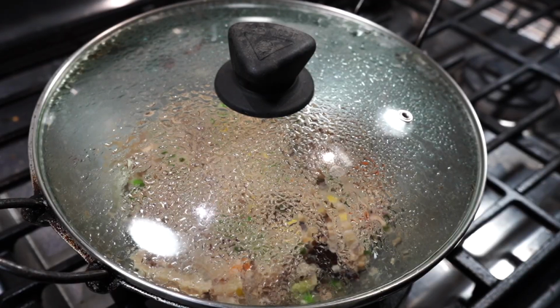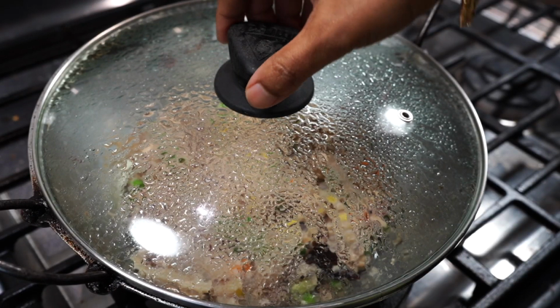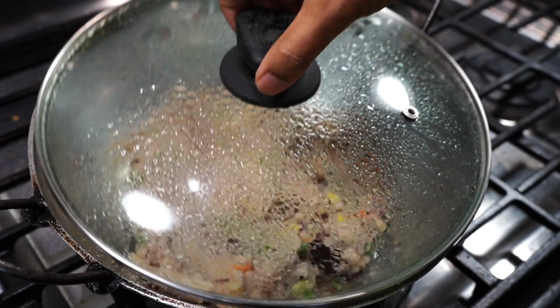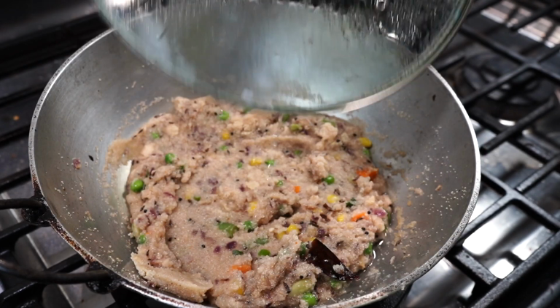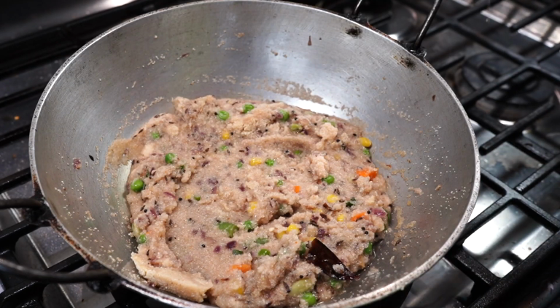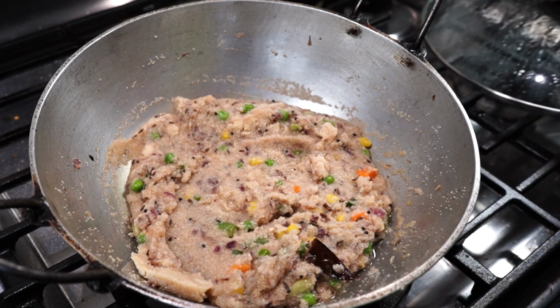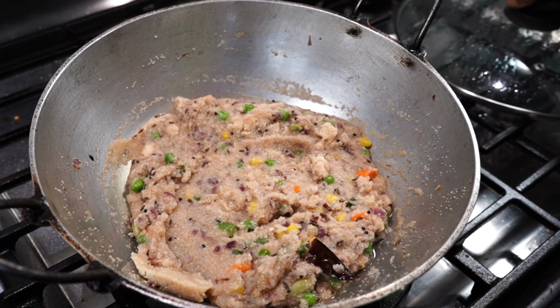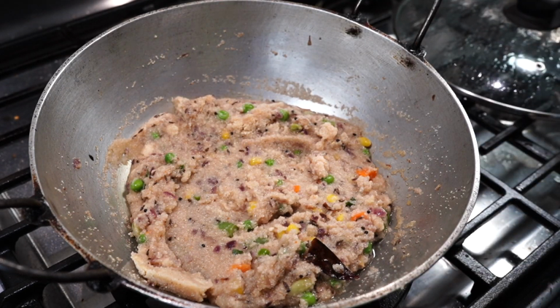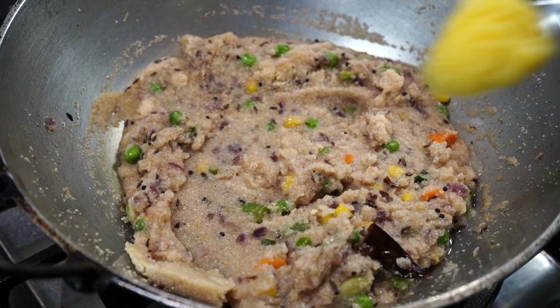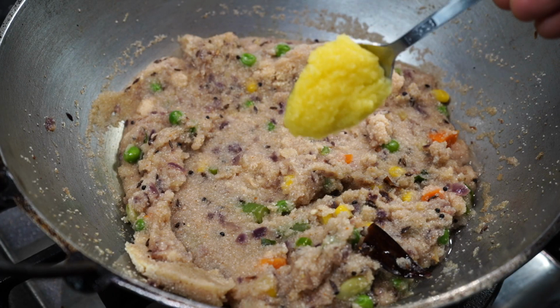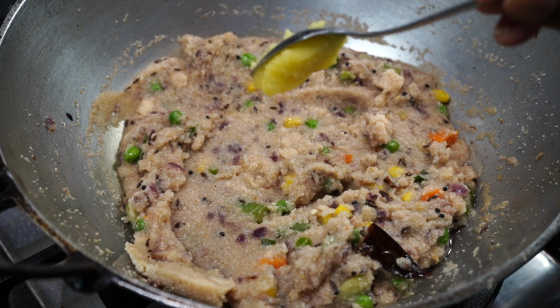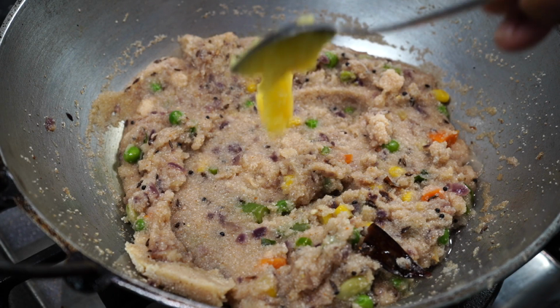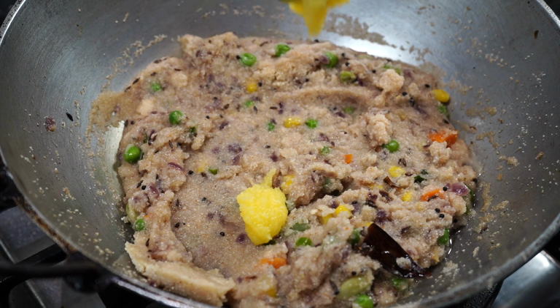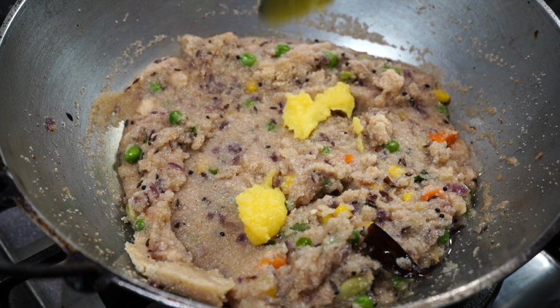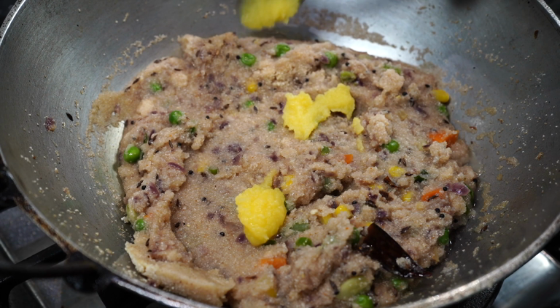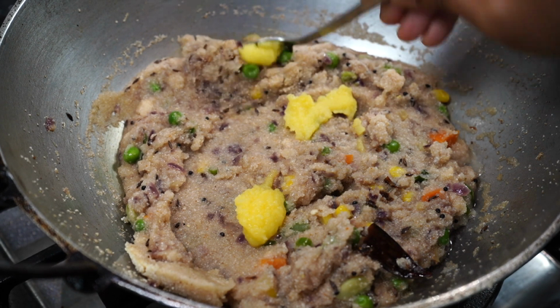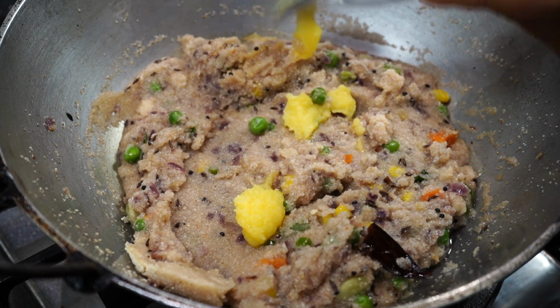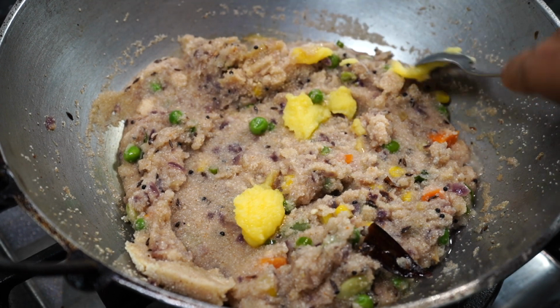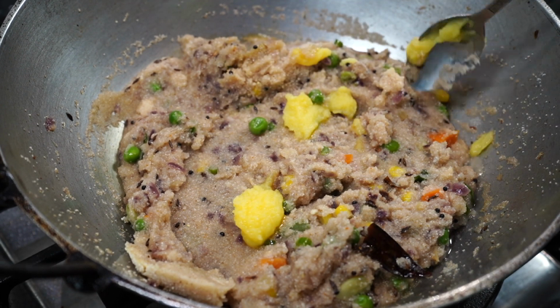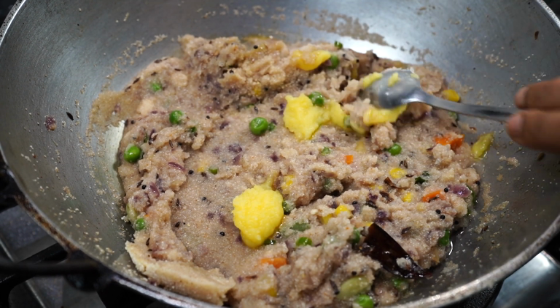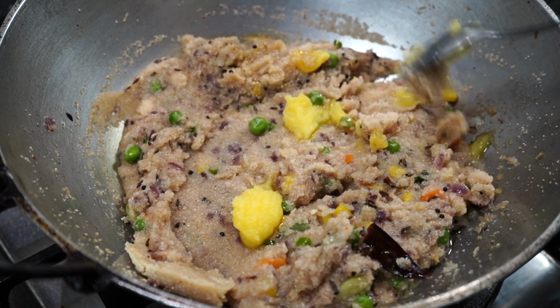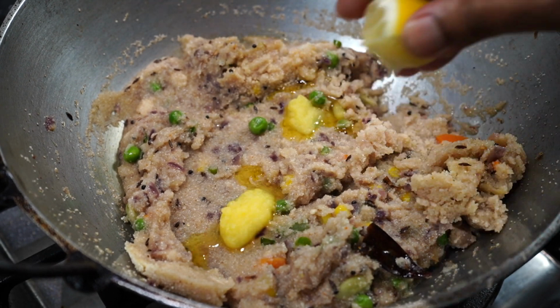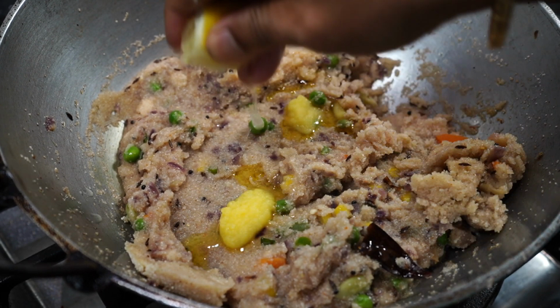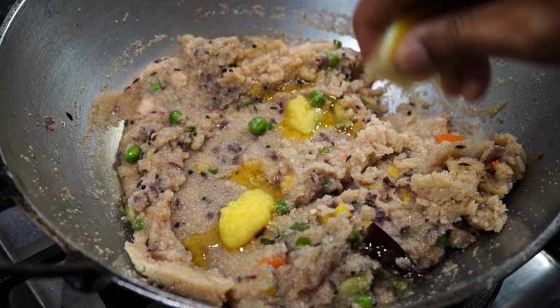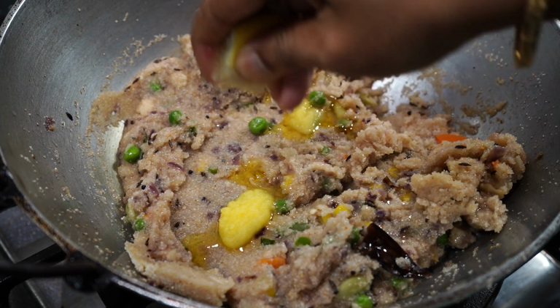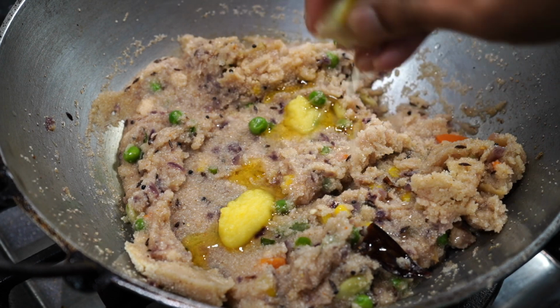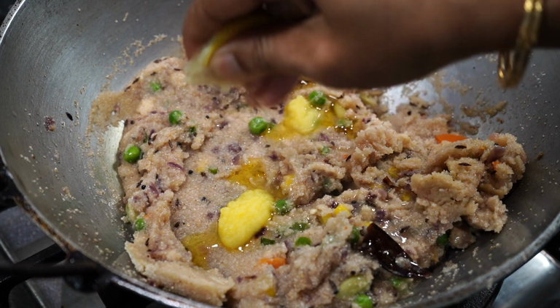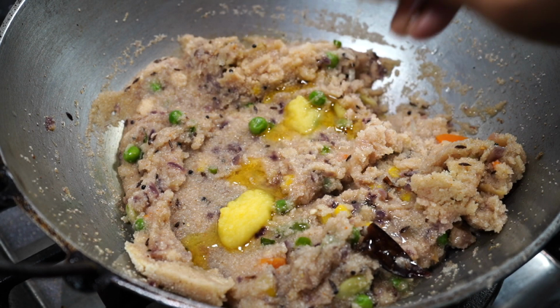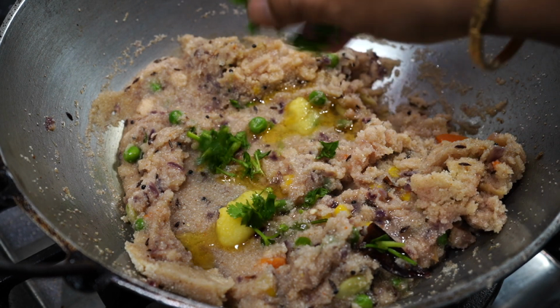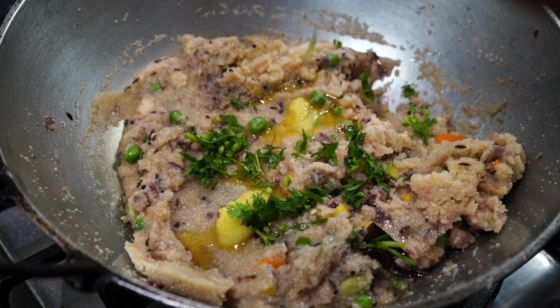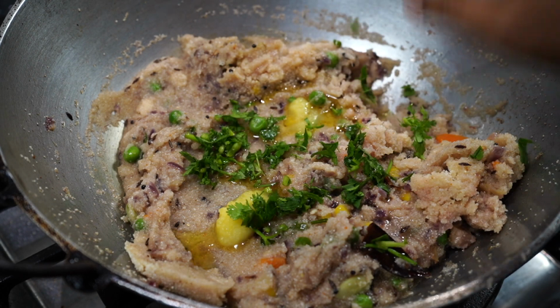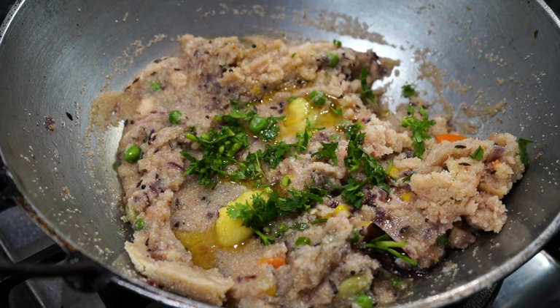After 2 minutes, take the lid off and add a teaspoon of ghee — again totally optional and it will still be delicious without it. Add a dash of lemon juice along with a tablespoon of chopped coriander leaves, and you are done.